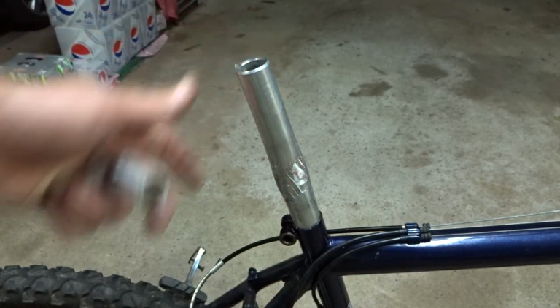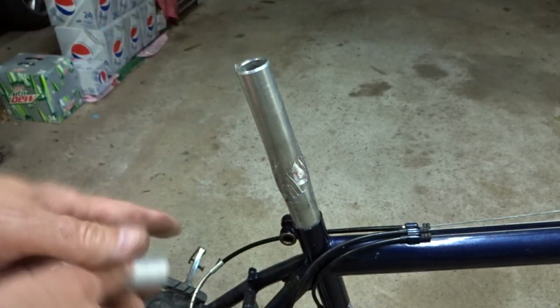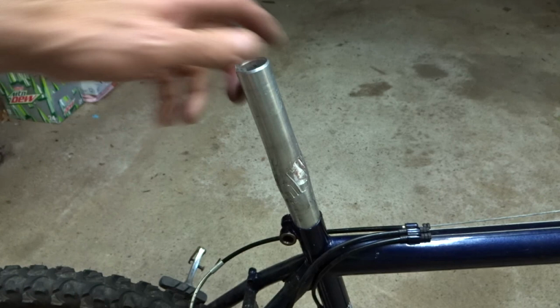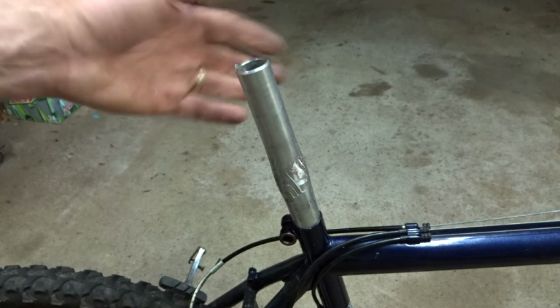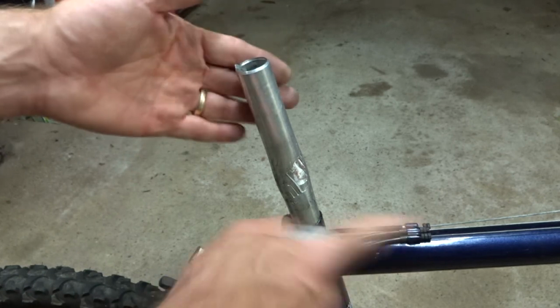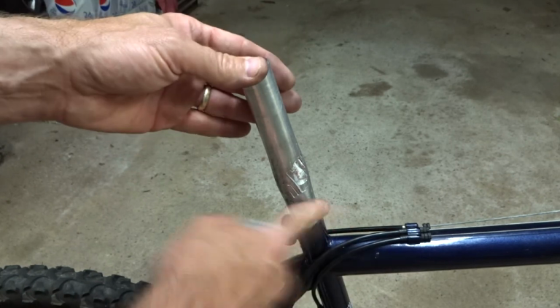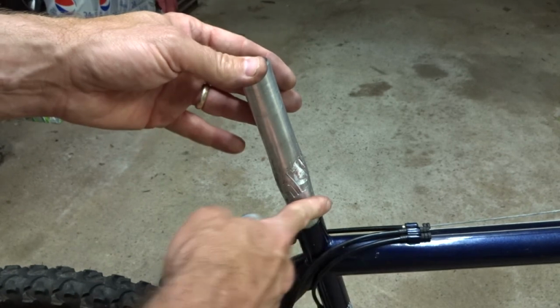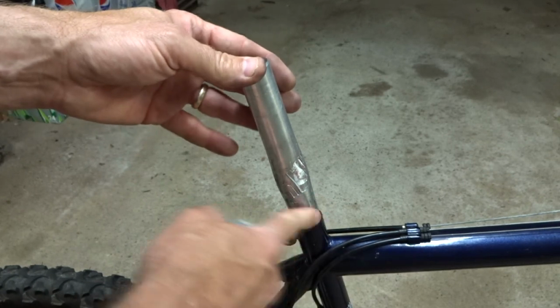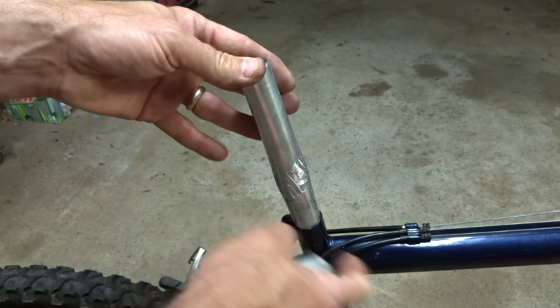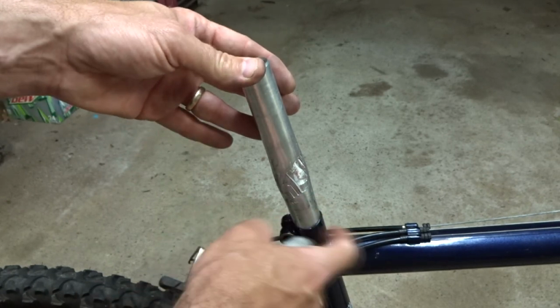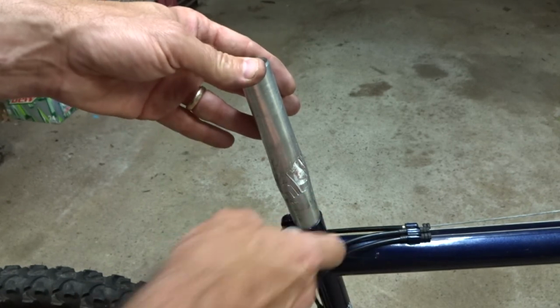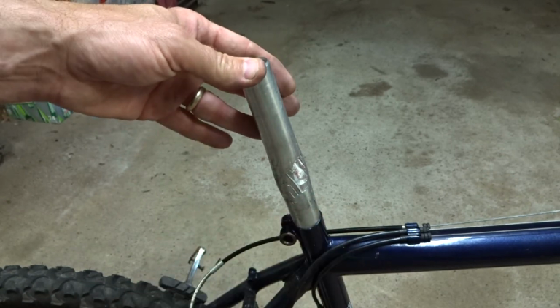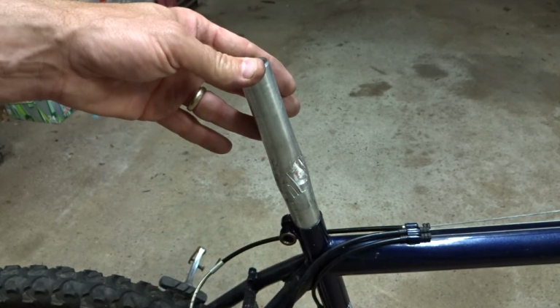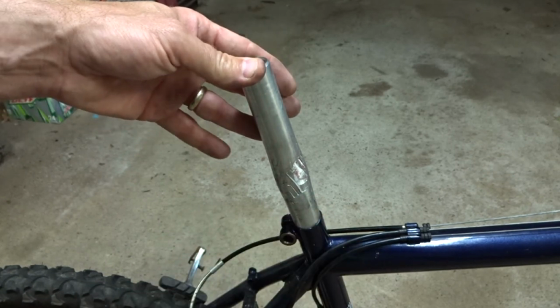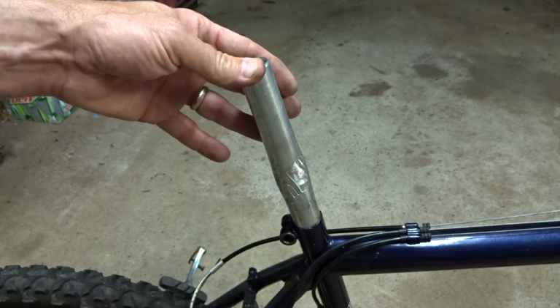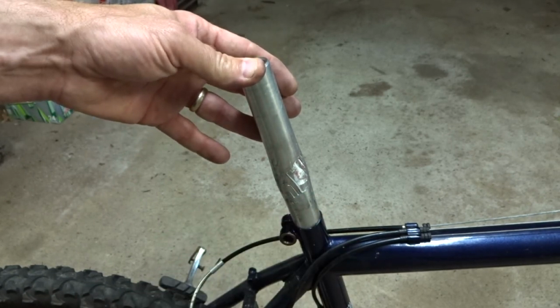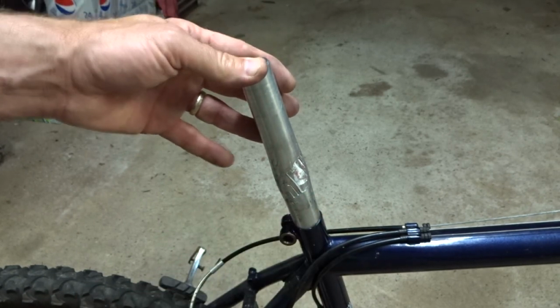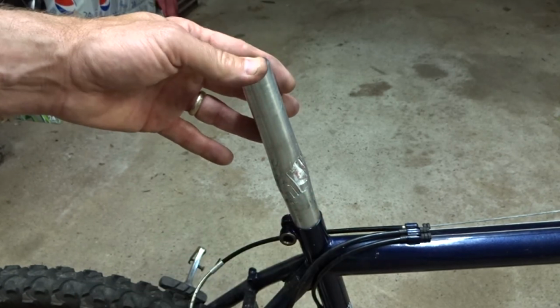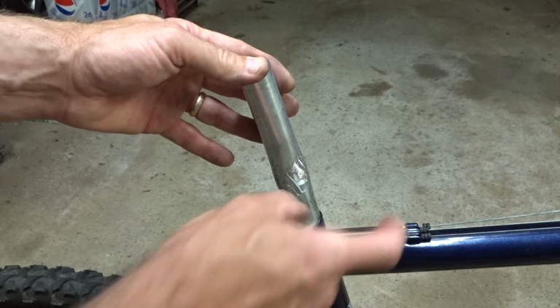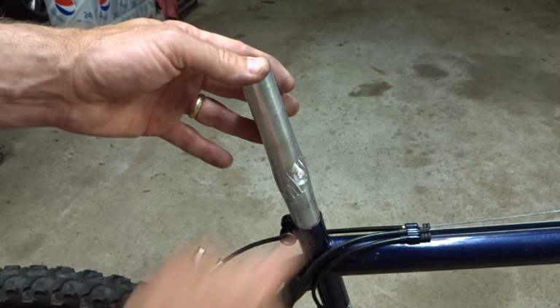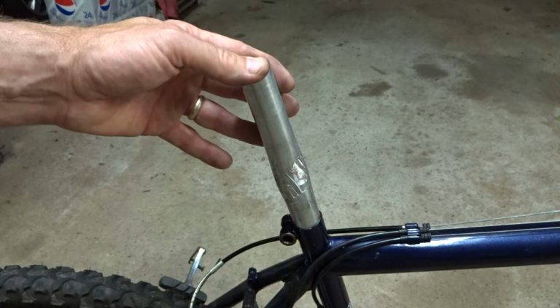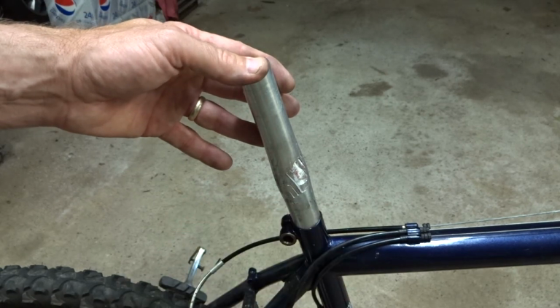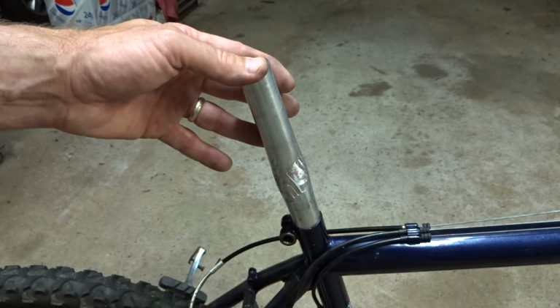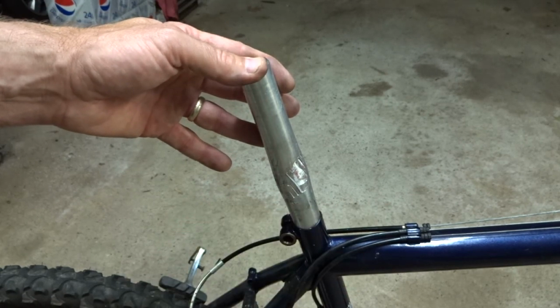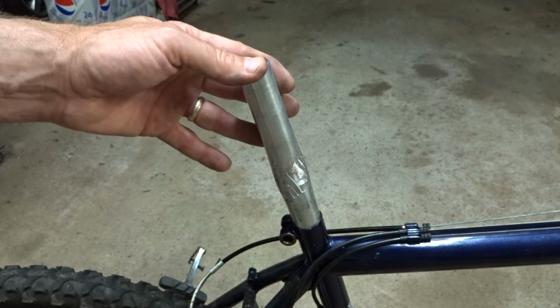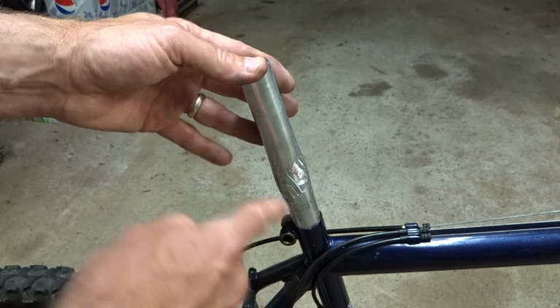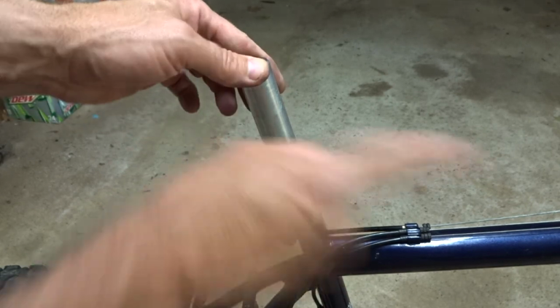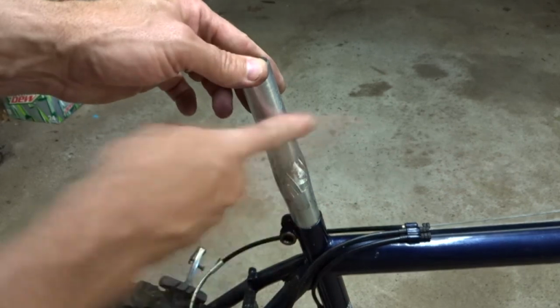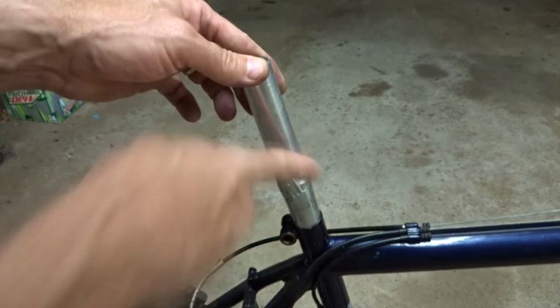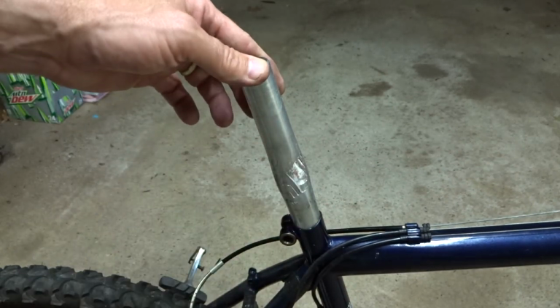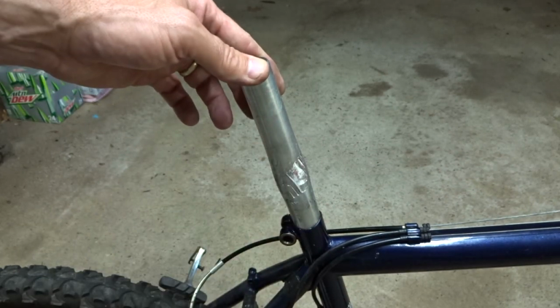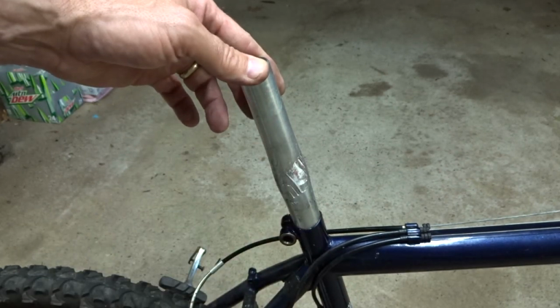So I've given up hope that I can pull this thing out of this frame as is. It is time to cut this thing out of there. One way or the other, this is coming out of the frame tonight.